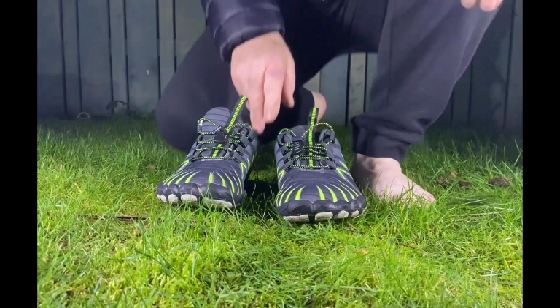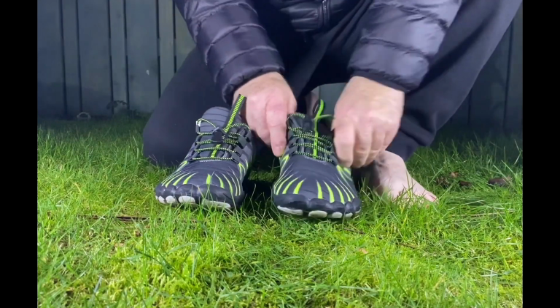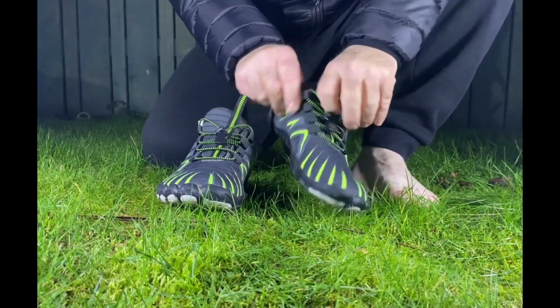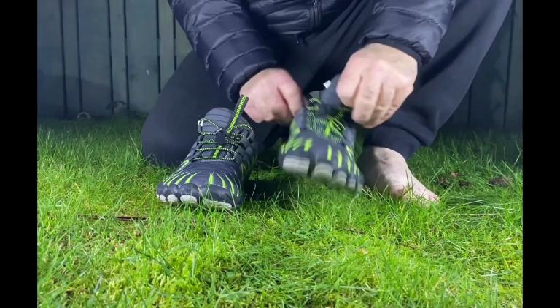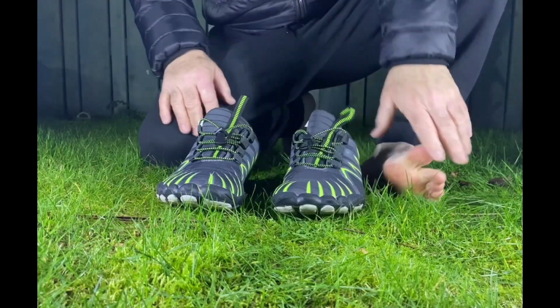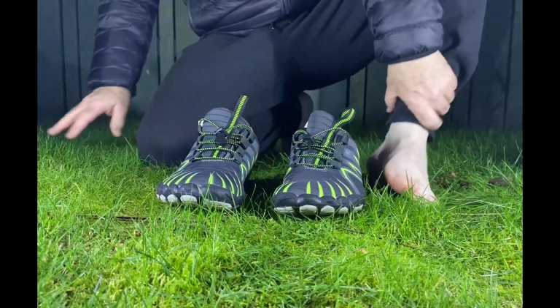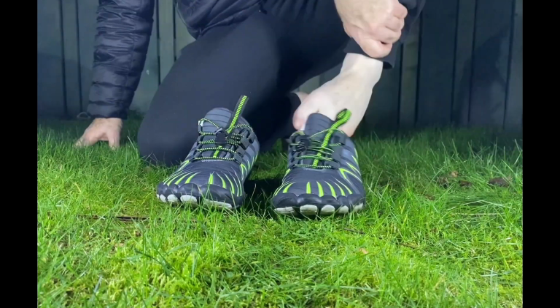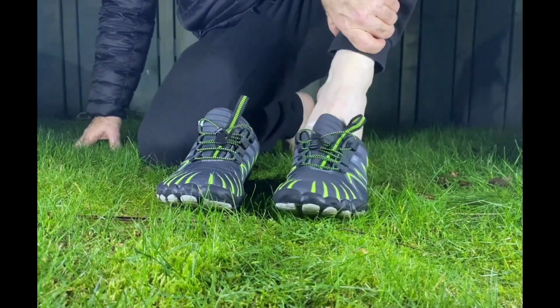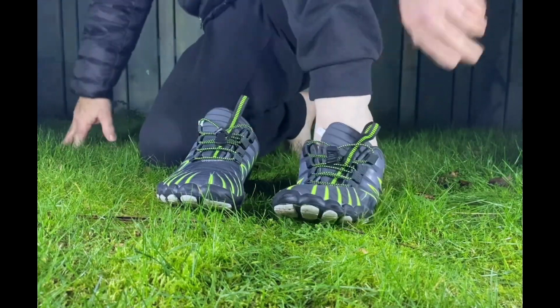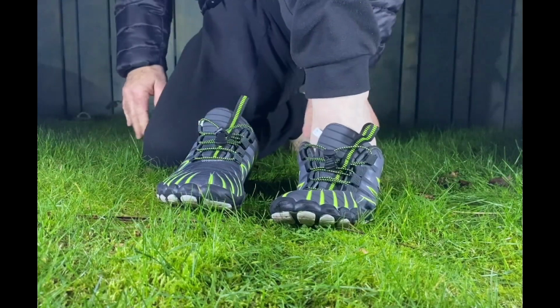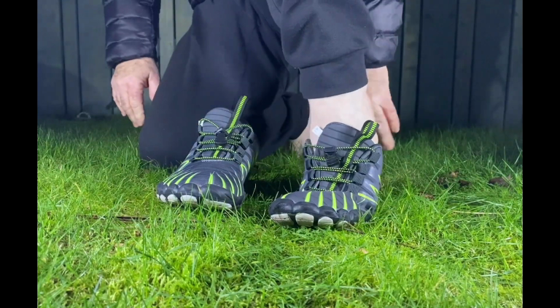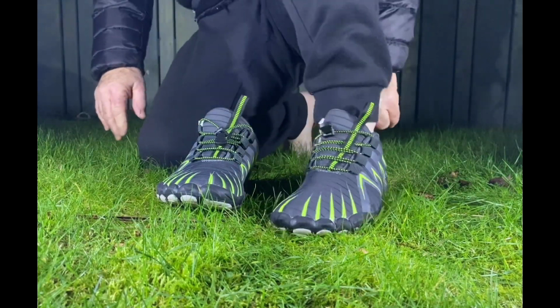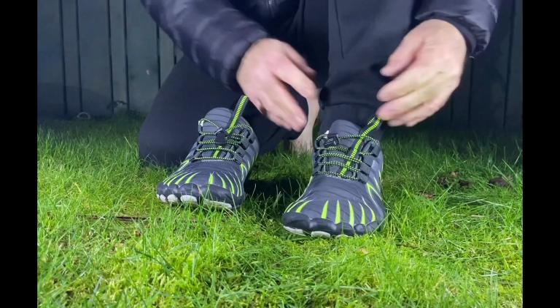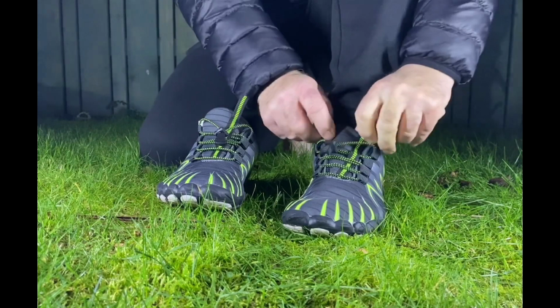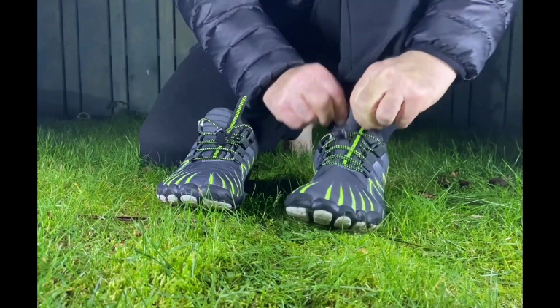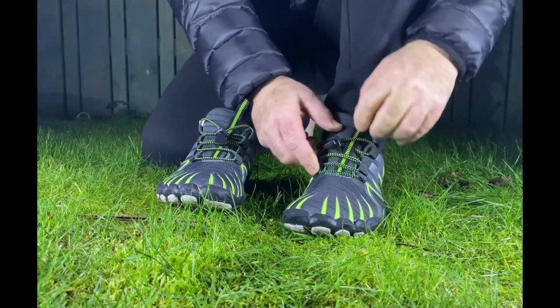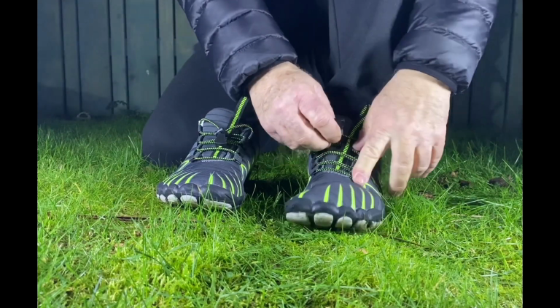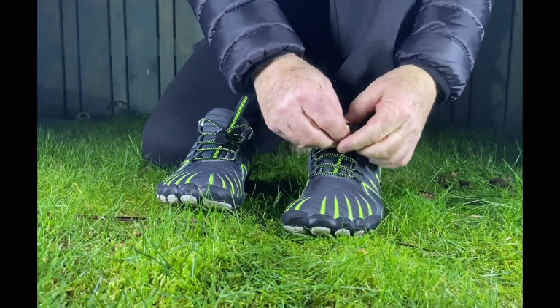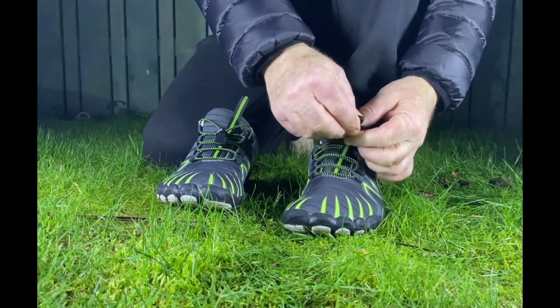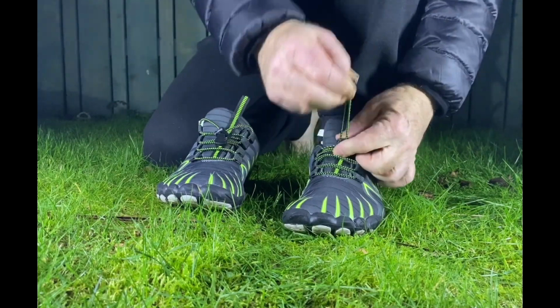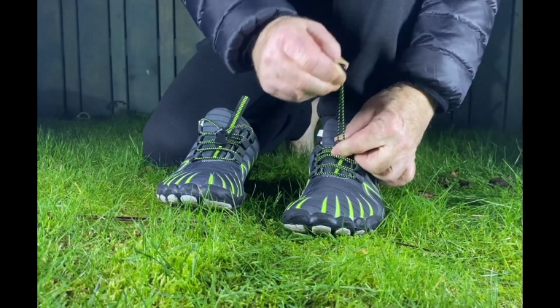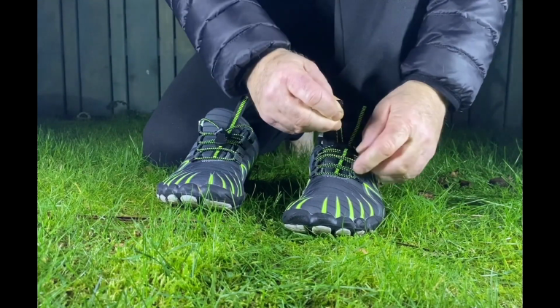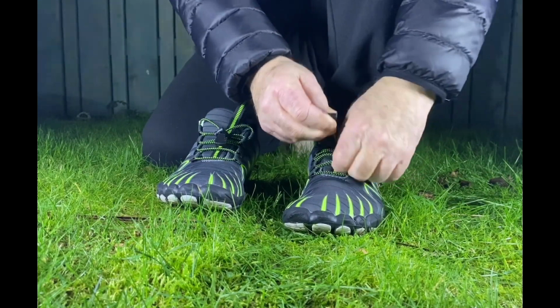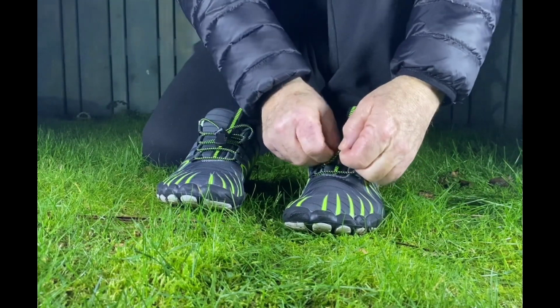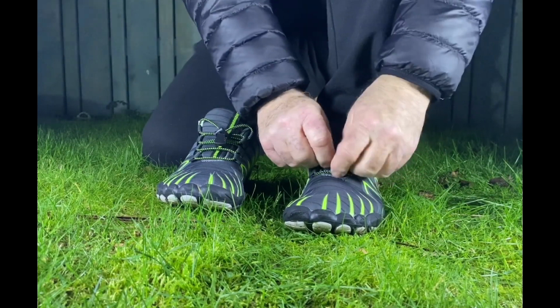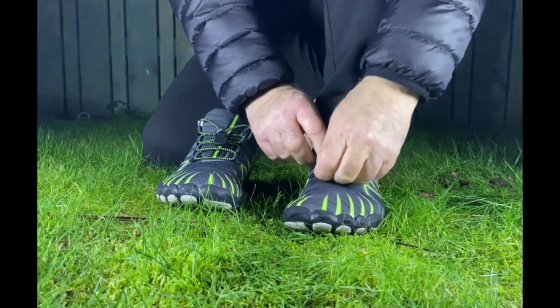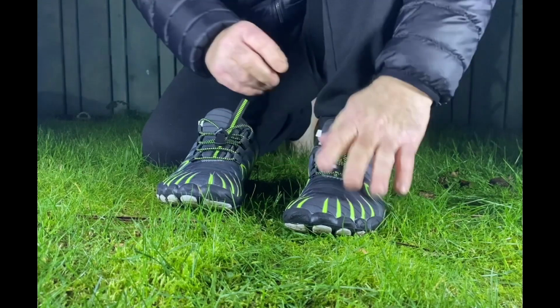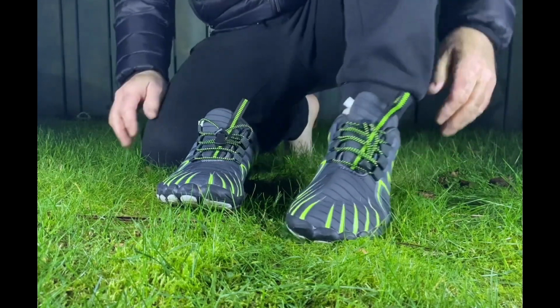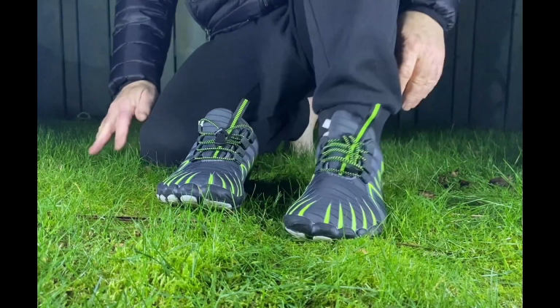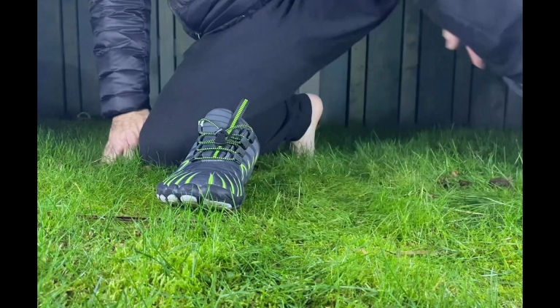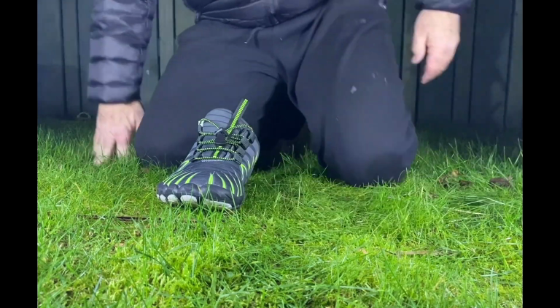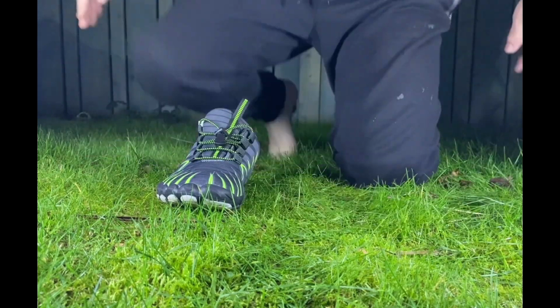I've got my new trainers from PureStep. They feel very flexible, very comfortable, easy on, easy to tighten. They're well made. Yeah, that feels comfy.